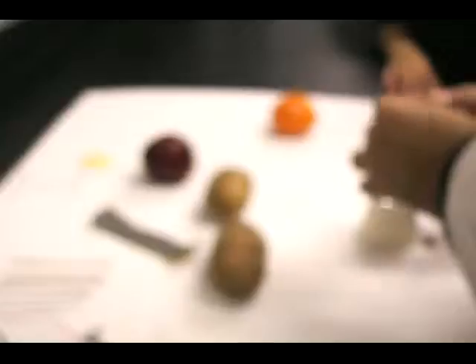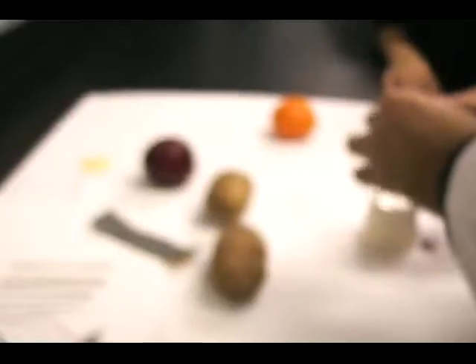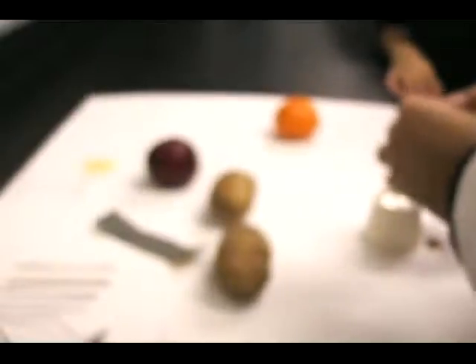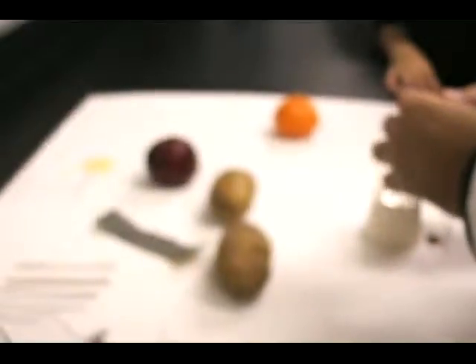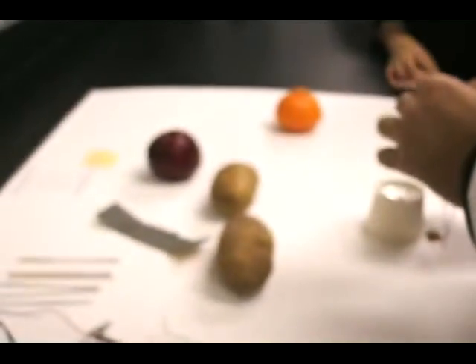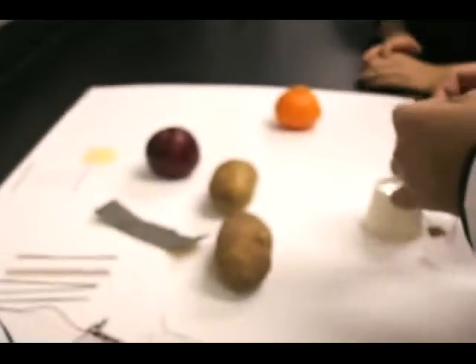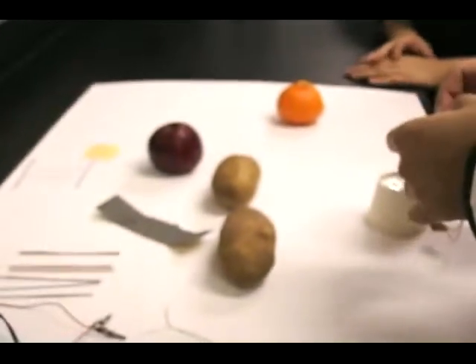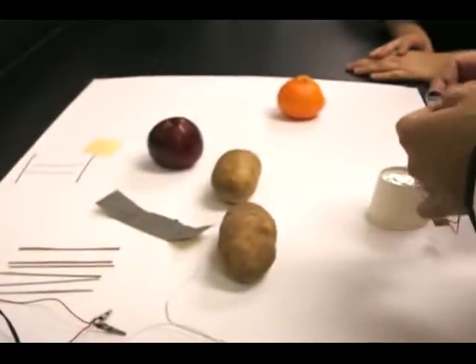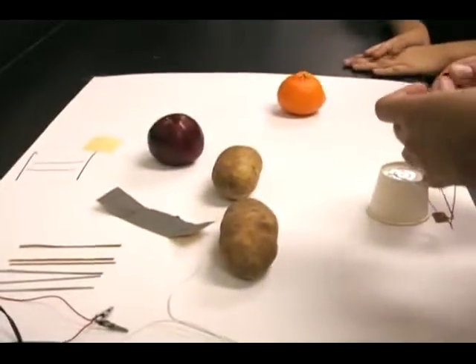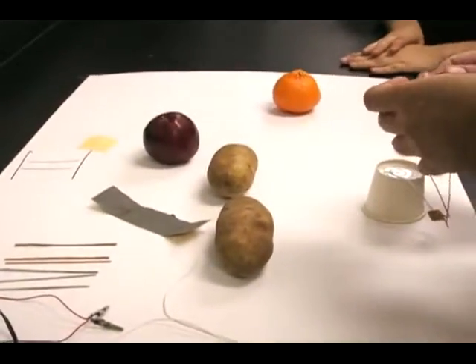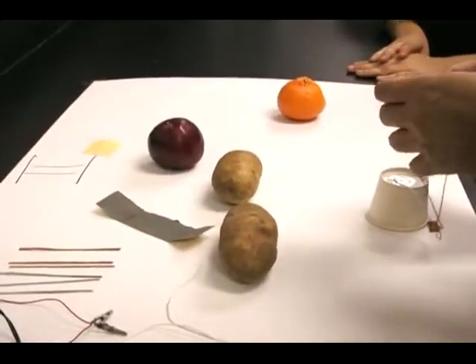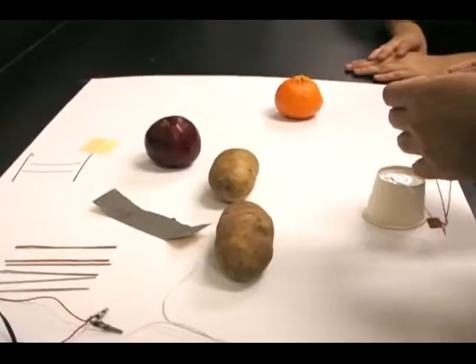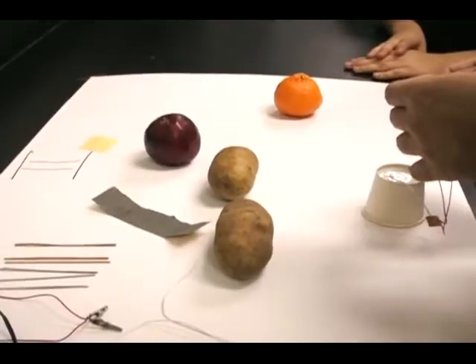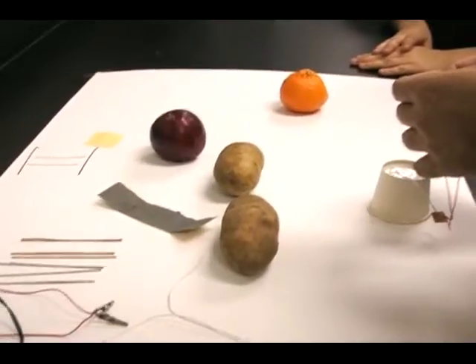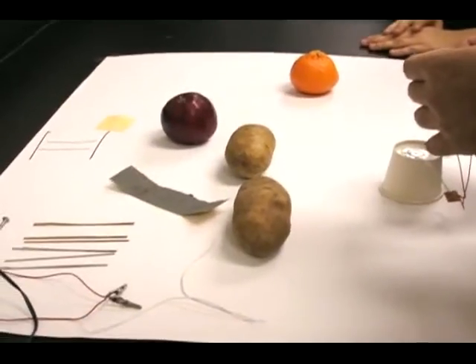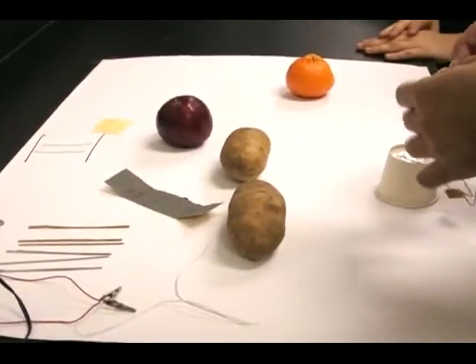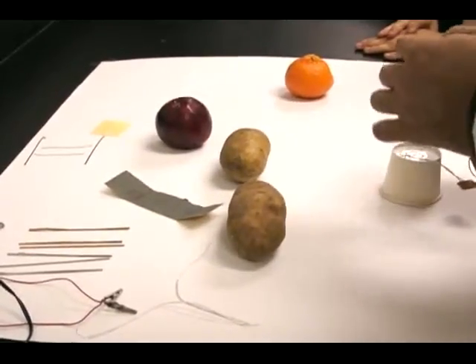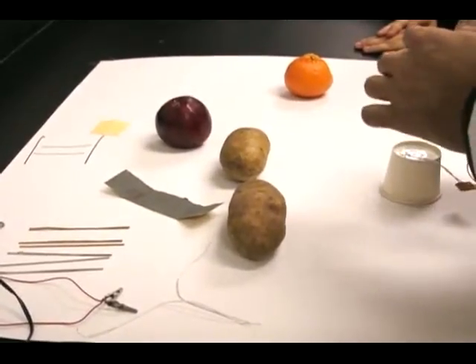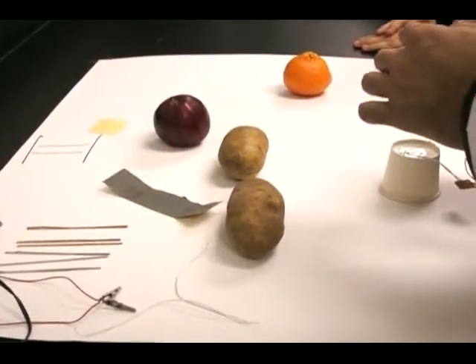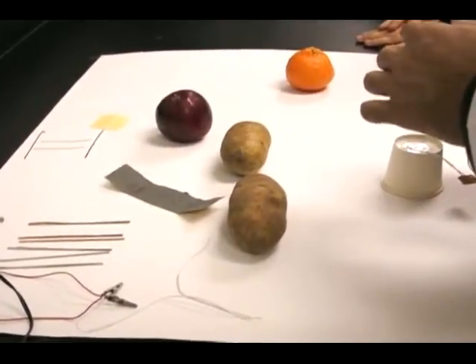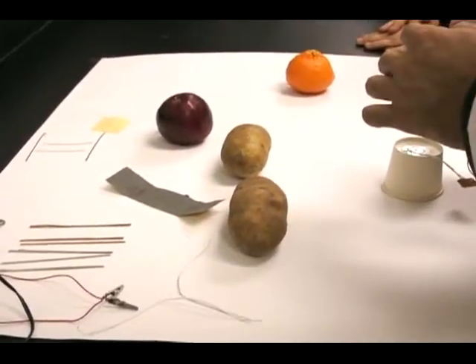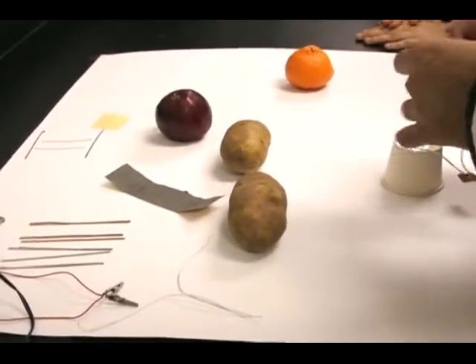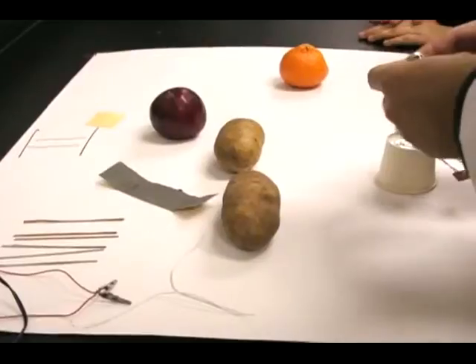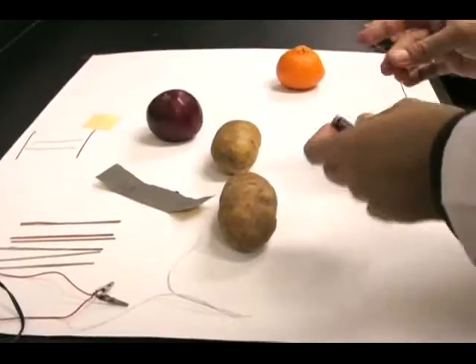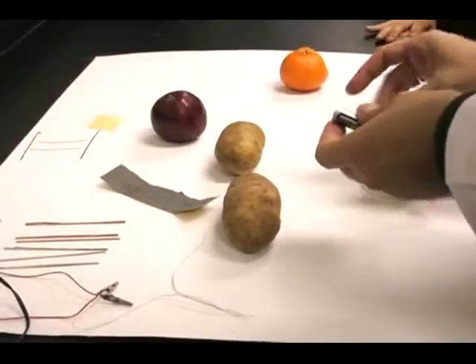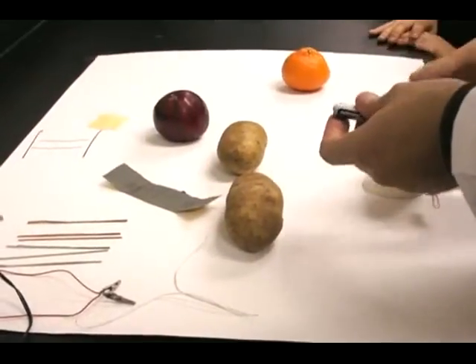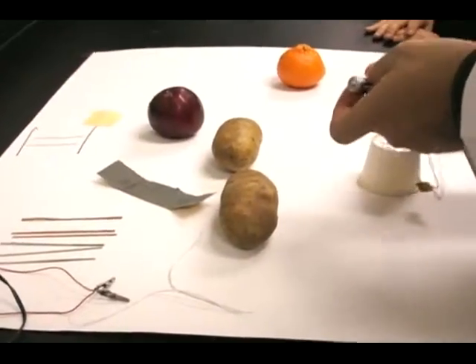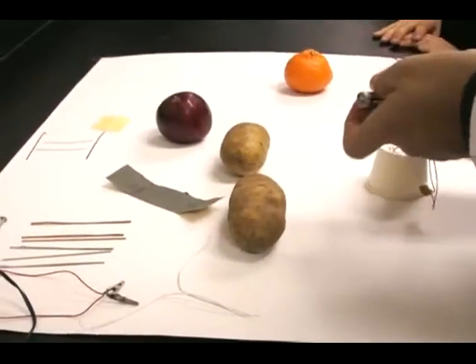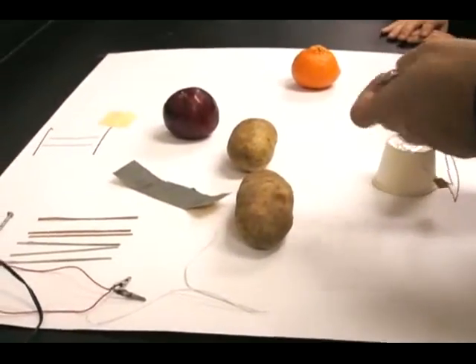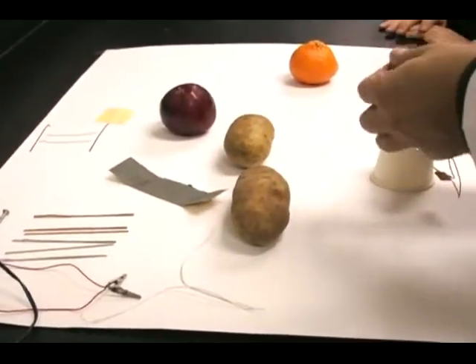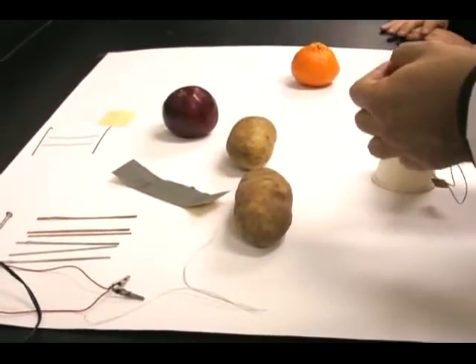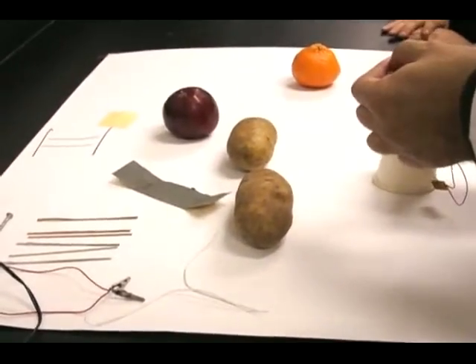In your case, remember: positive is copper, negative is zinc. So positive is the copper that goes to connect to this red leaf. Negative is zinc that connects to this black leaf.